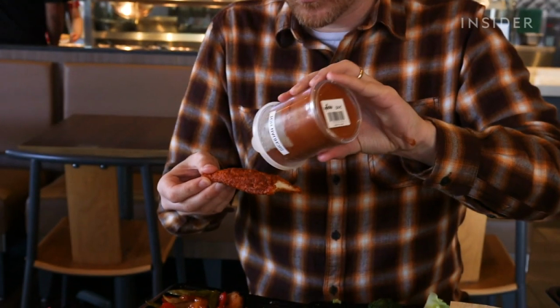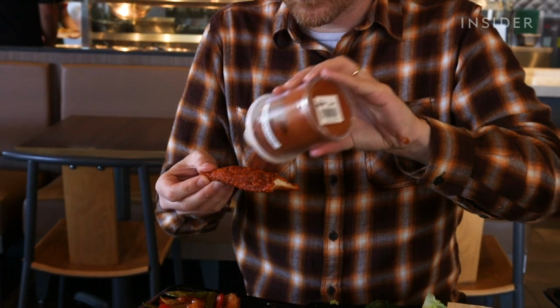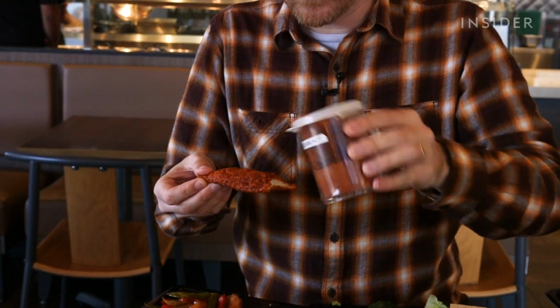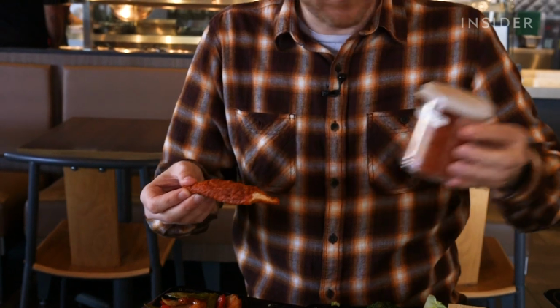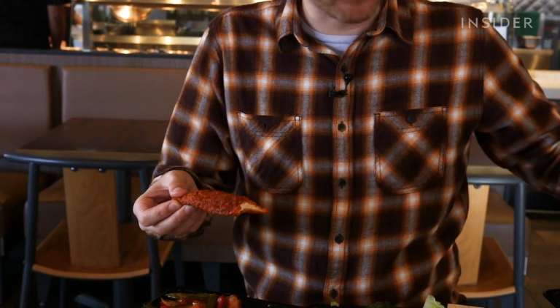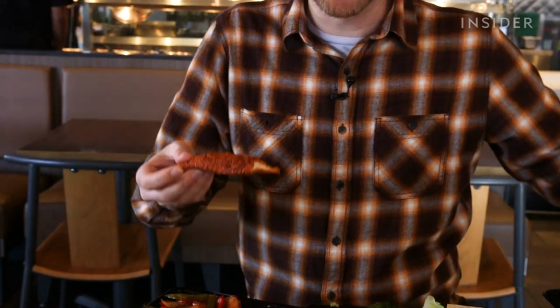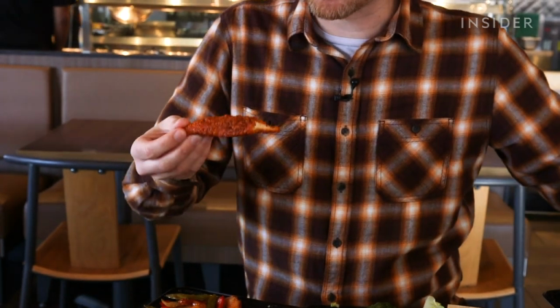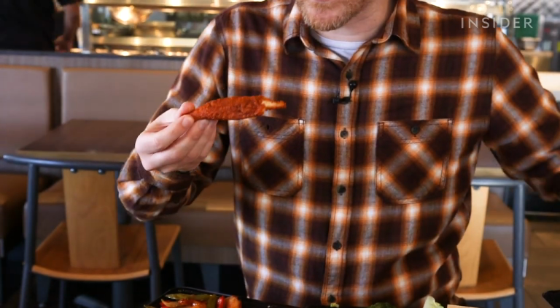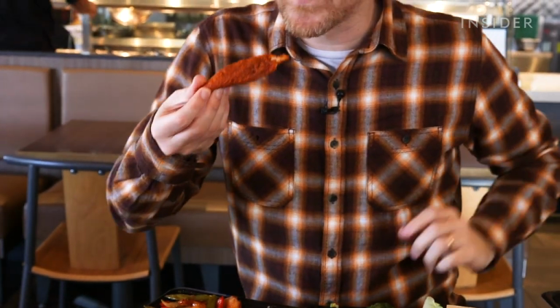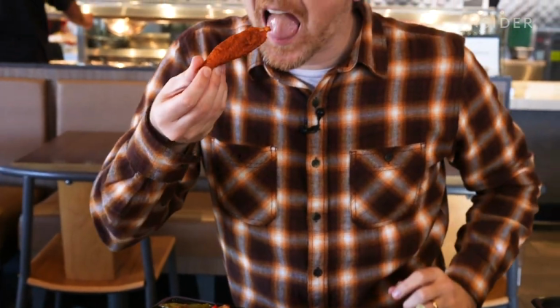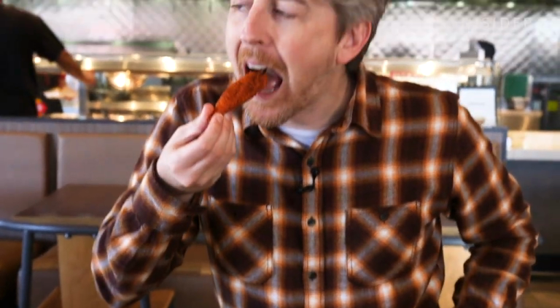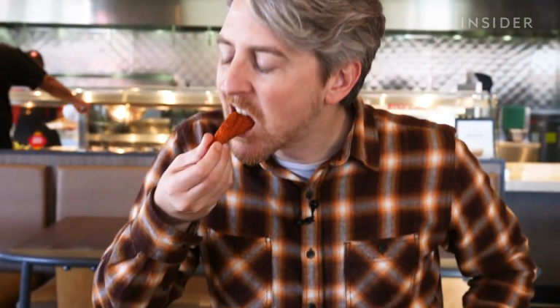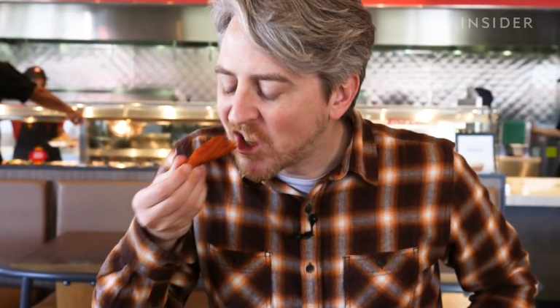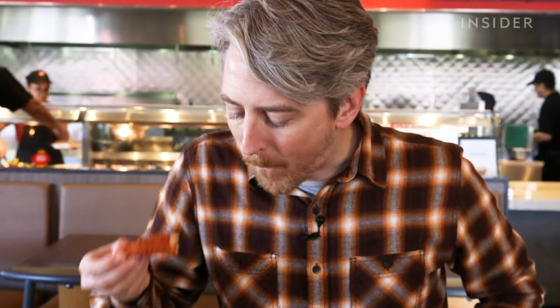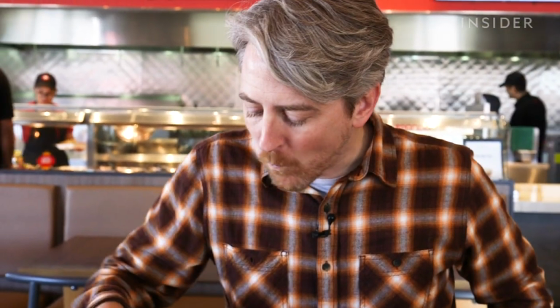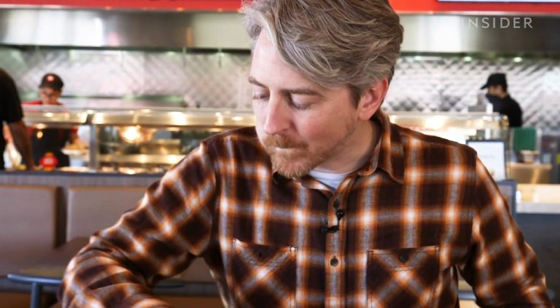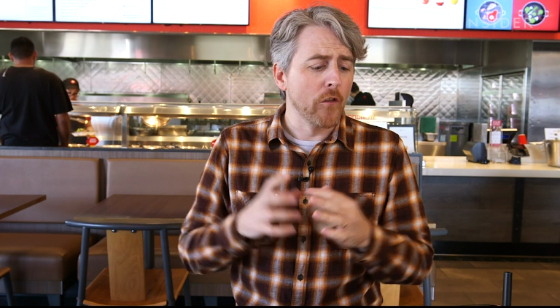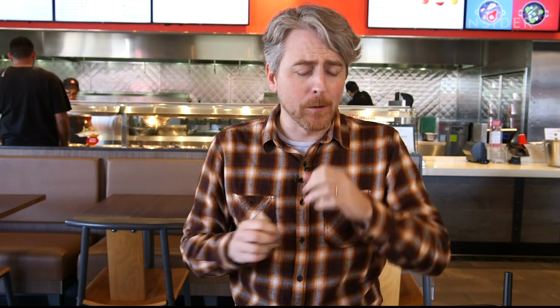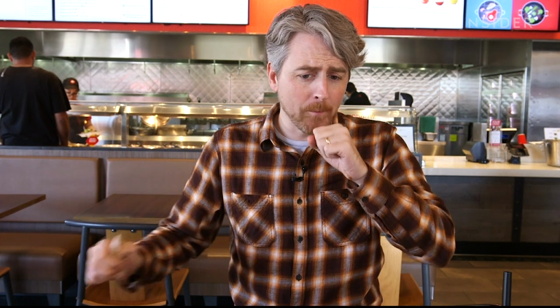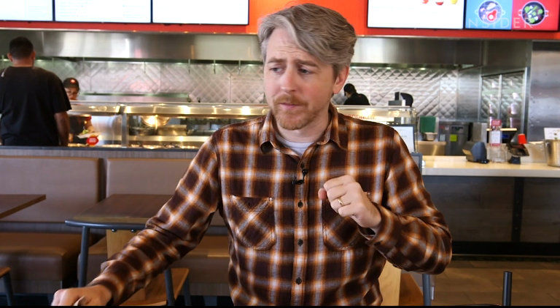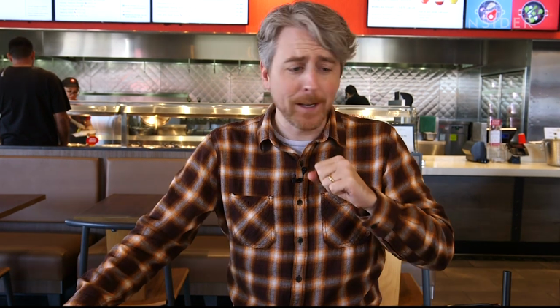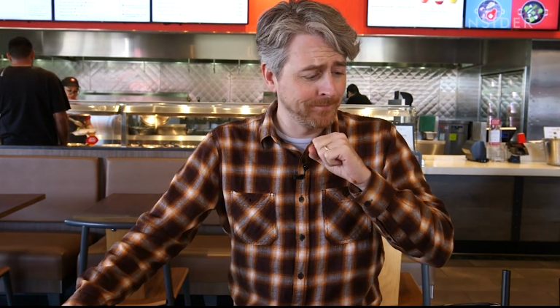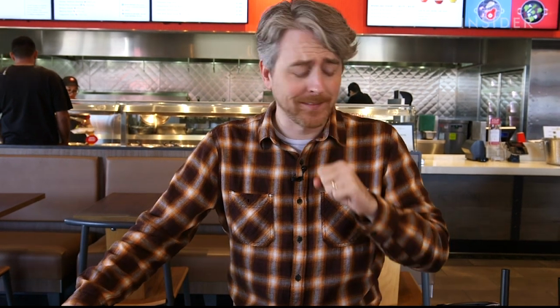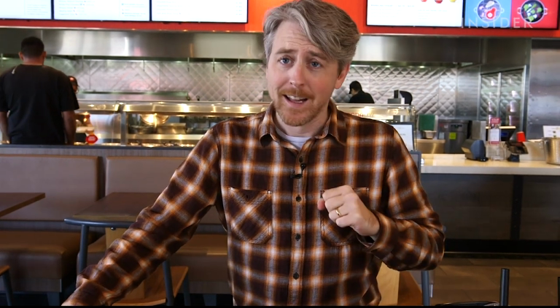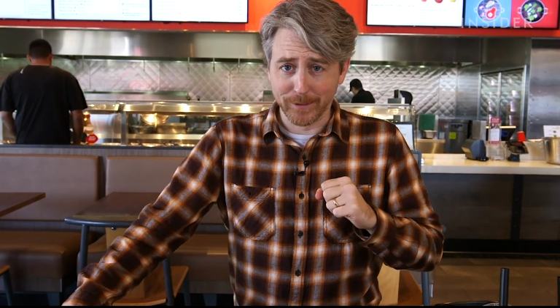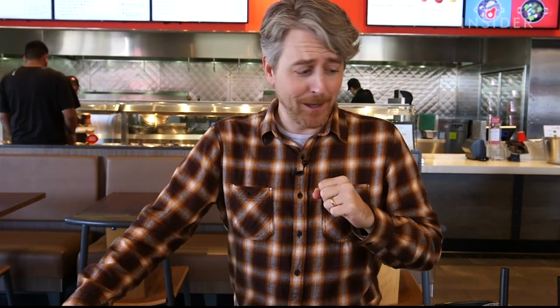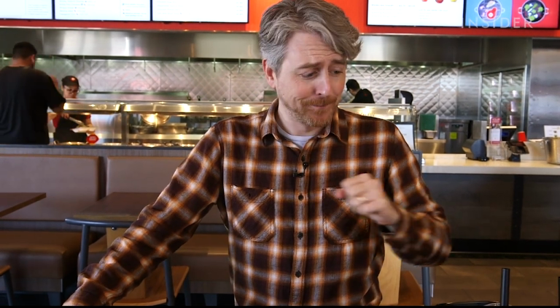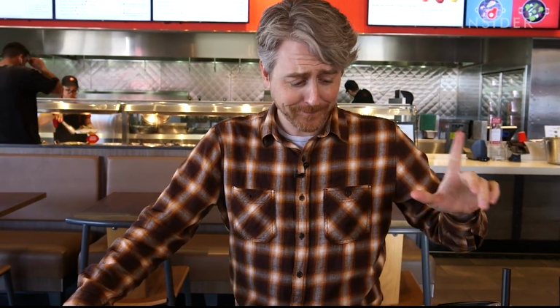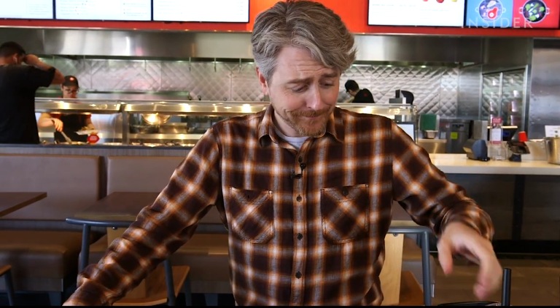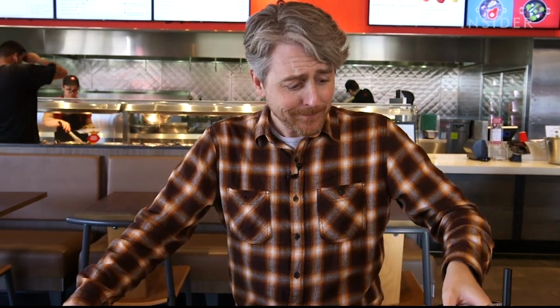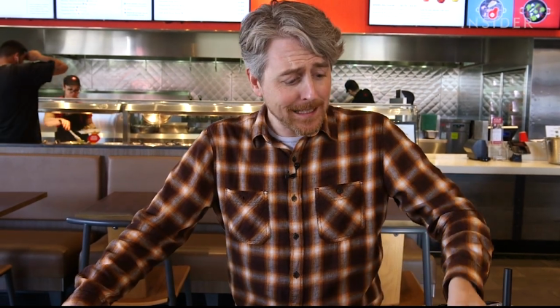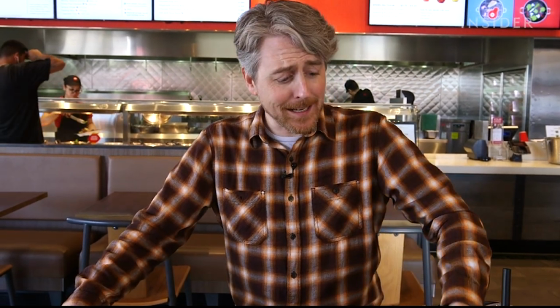I'm gonna add a couple shakes — two, three. That was a three-shake. What I love about it is it's not overpowering now... wait. It's building. Give me a second.